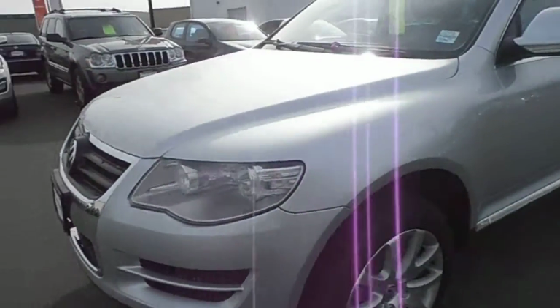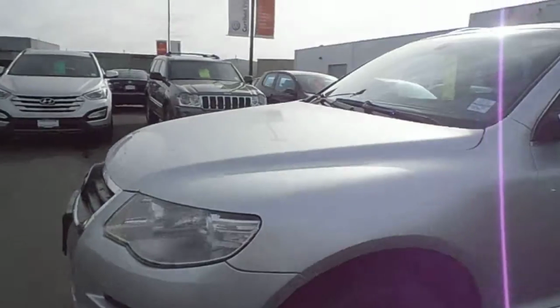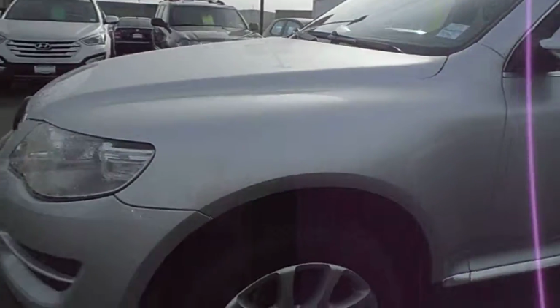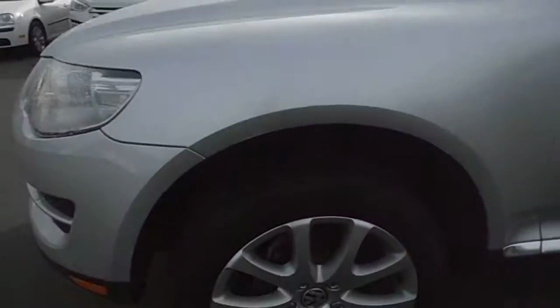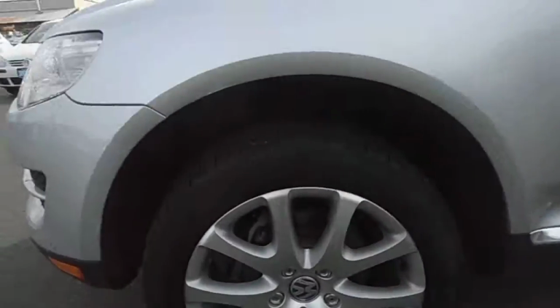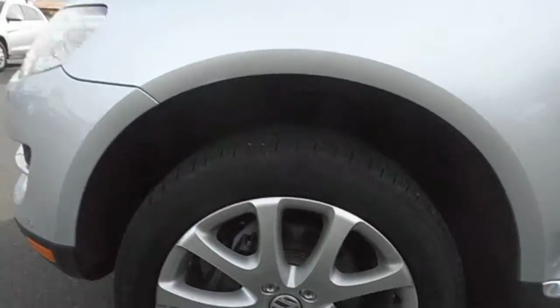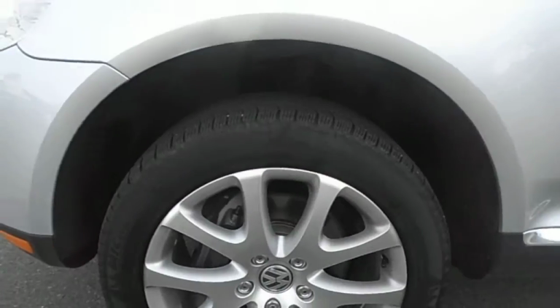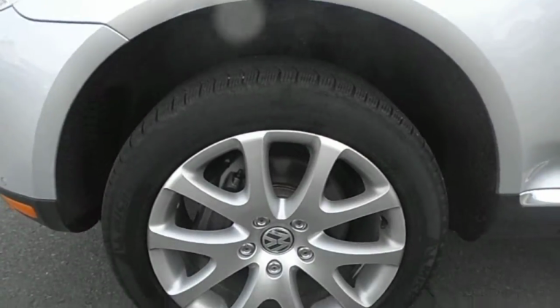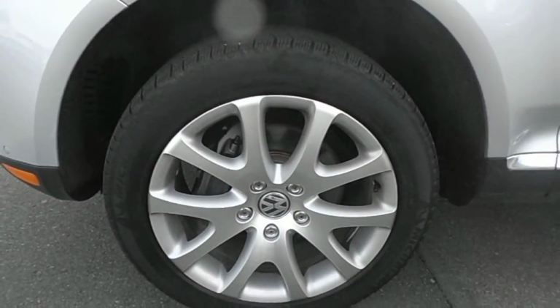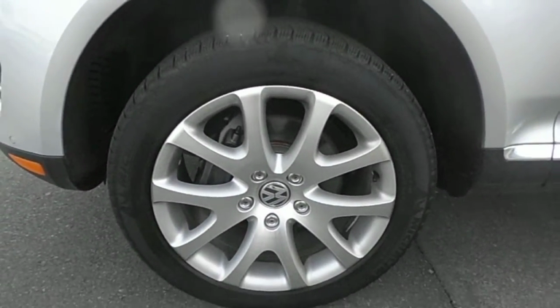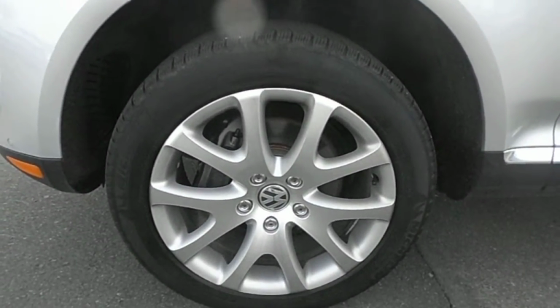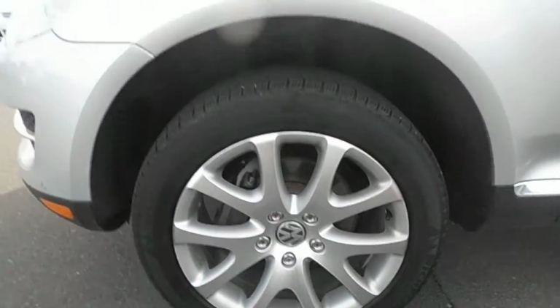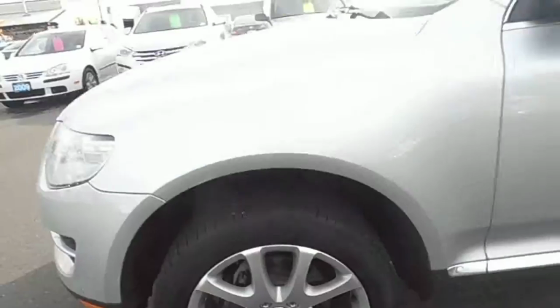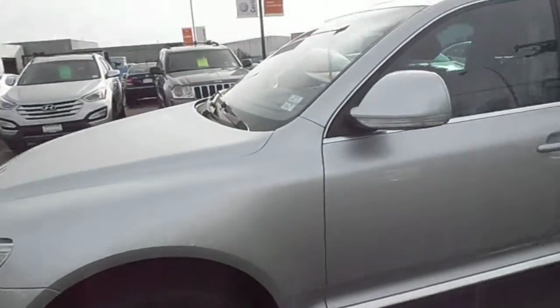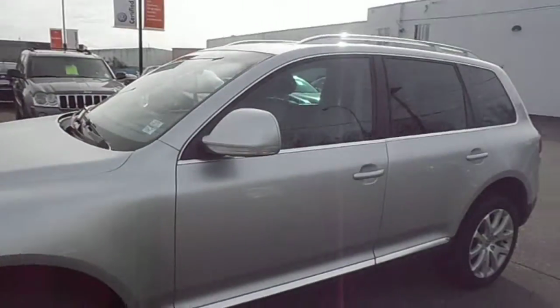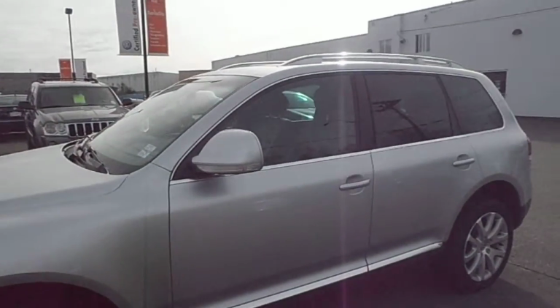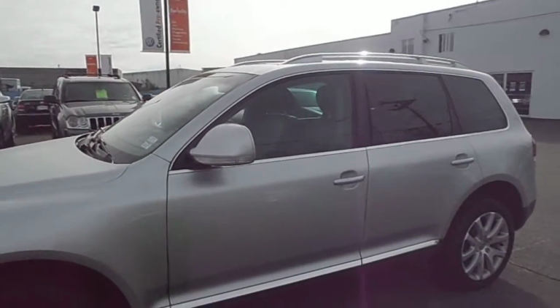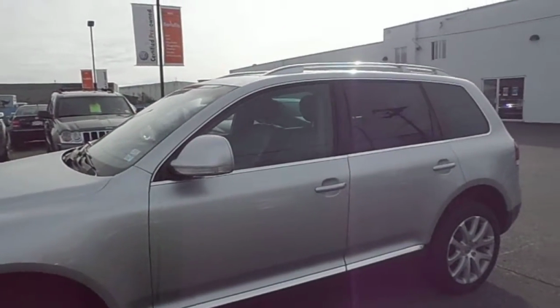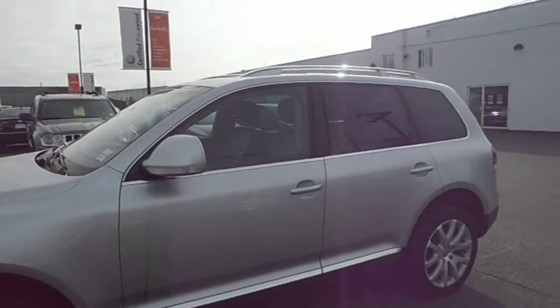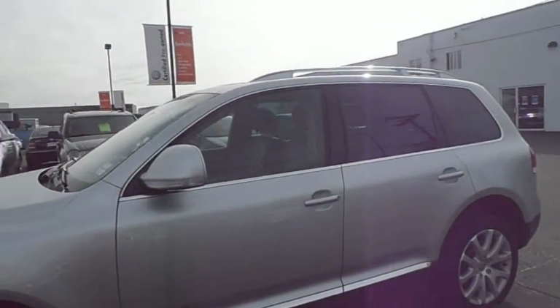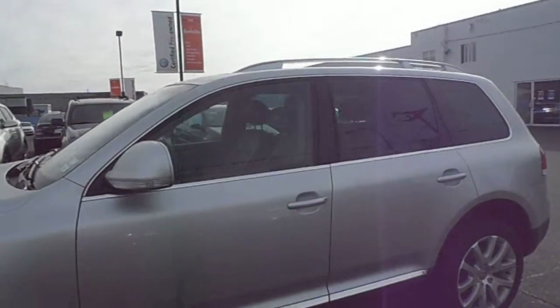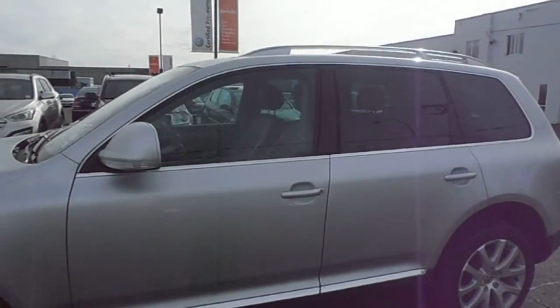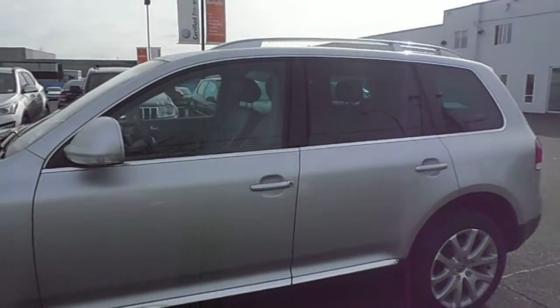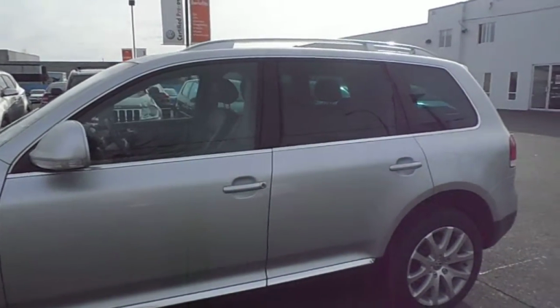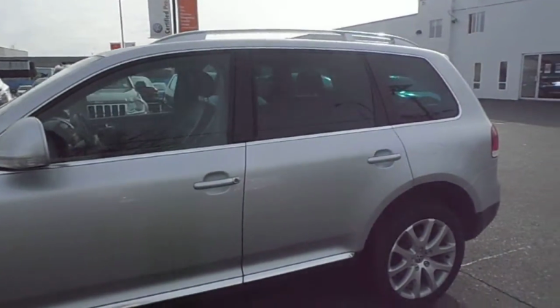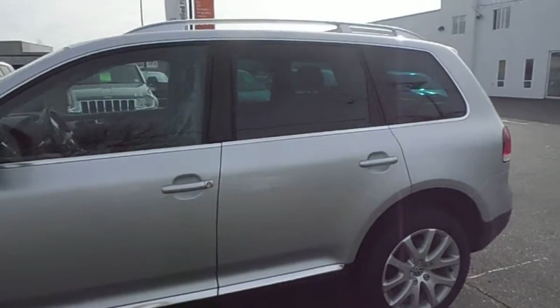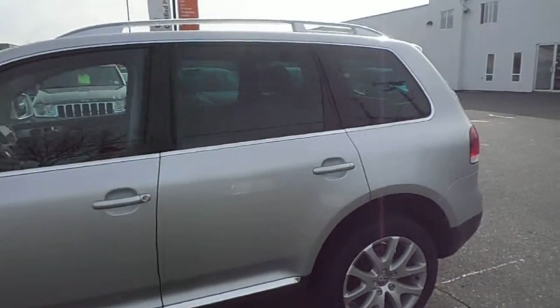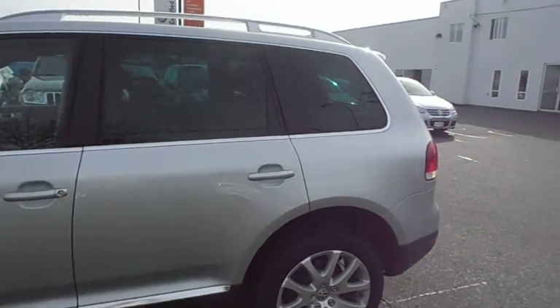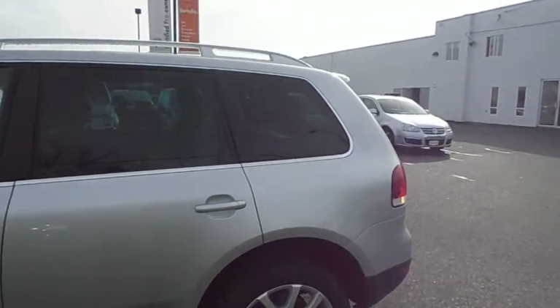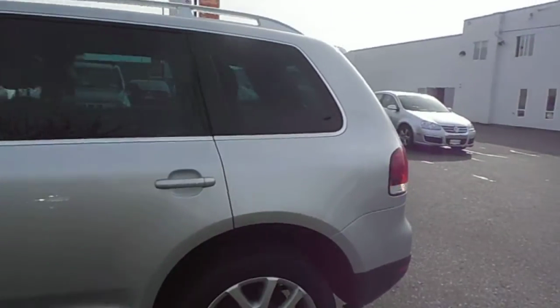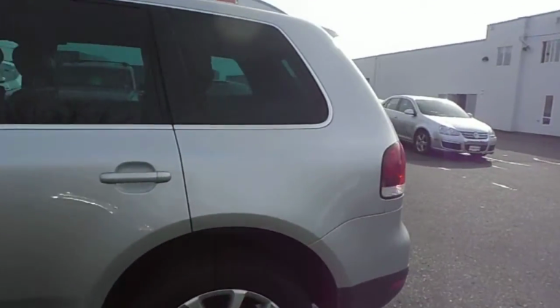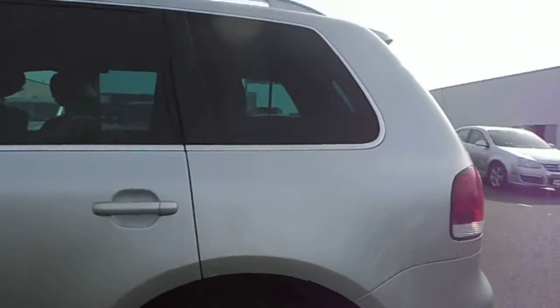Then the front wheel — great shape, nothing wrong with it. And then the side view.